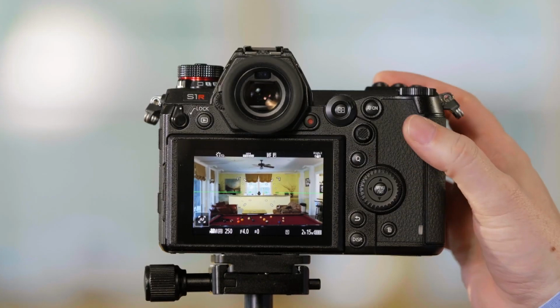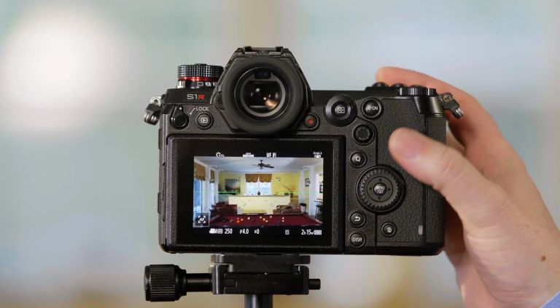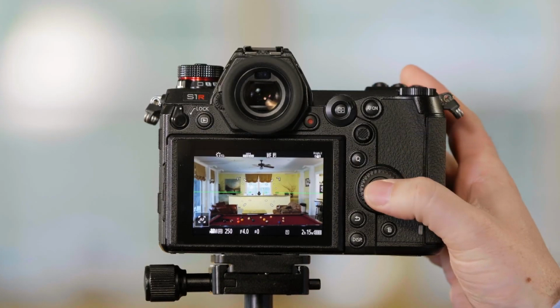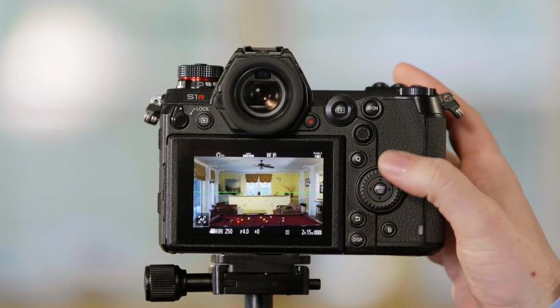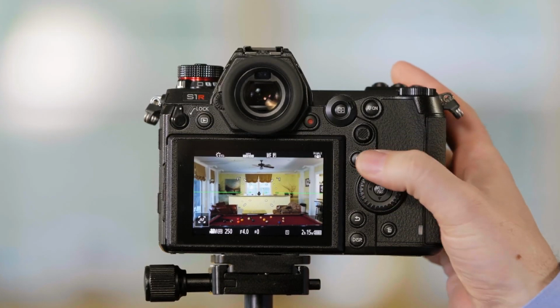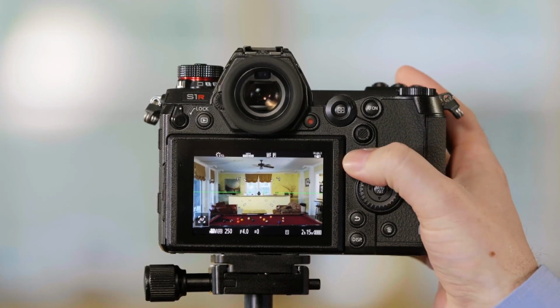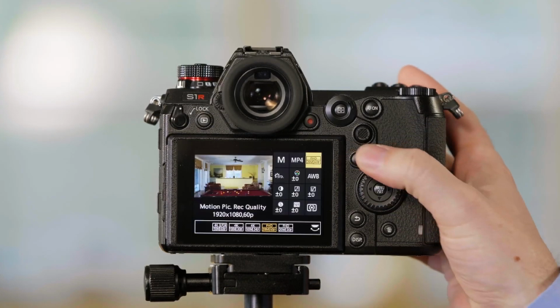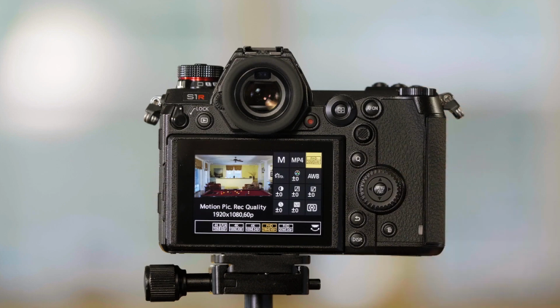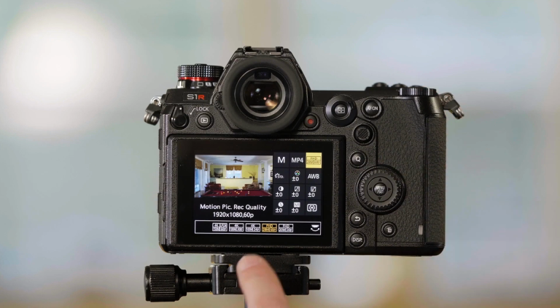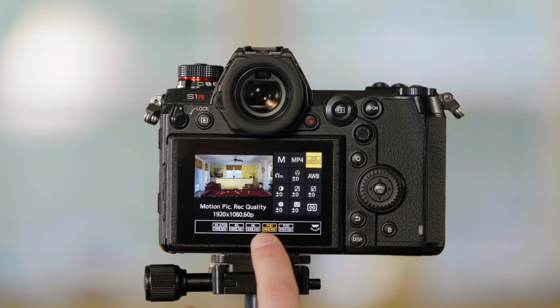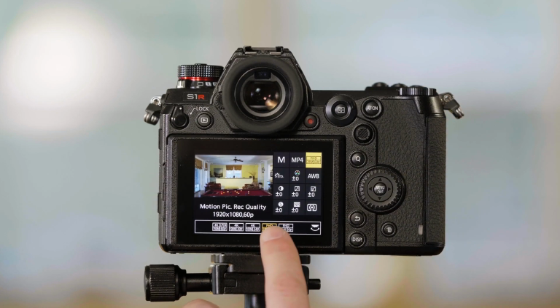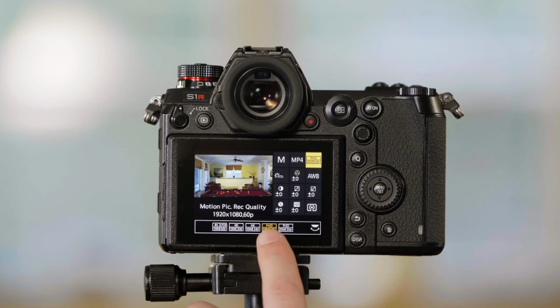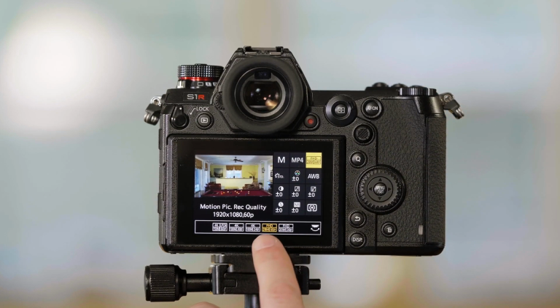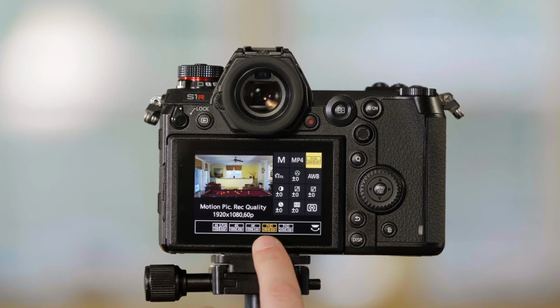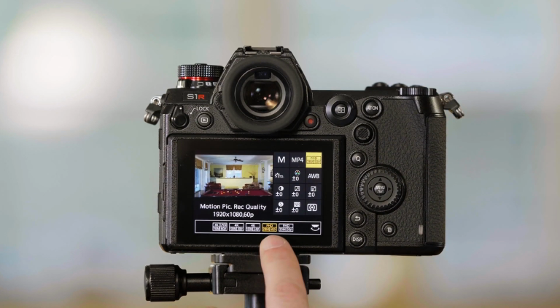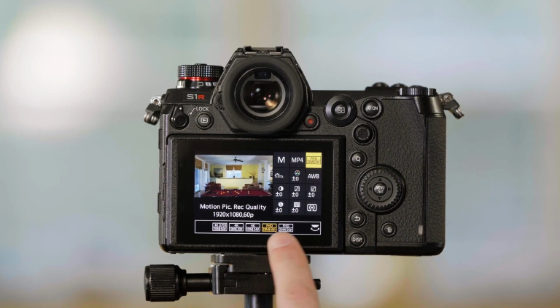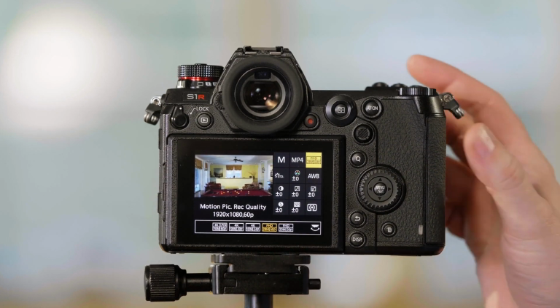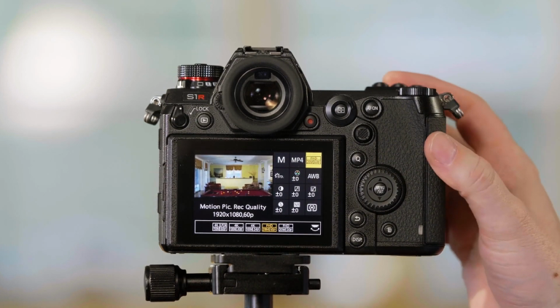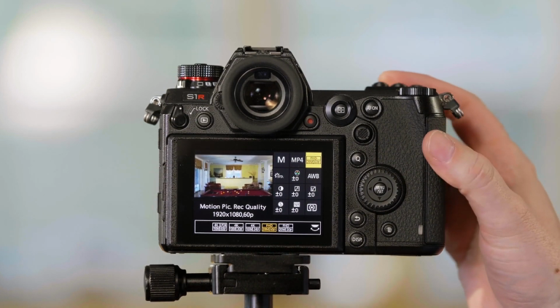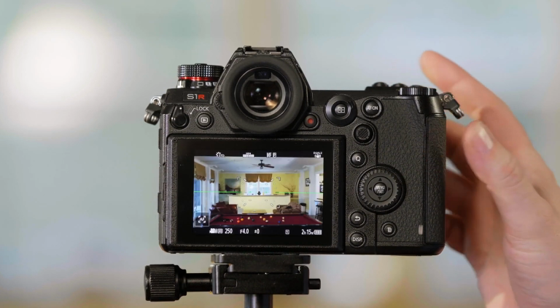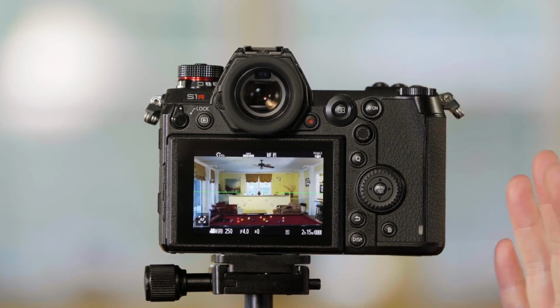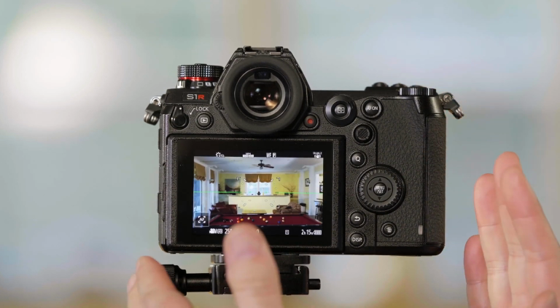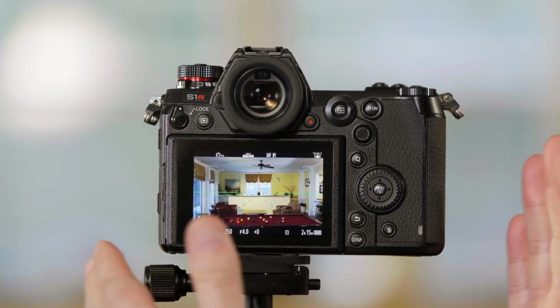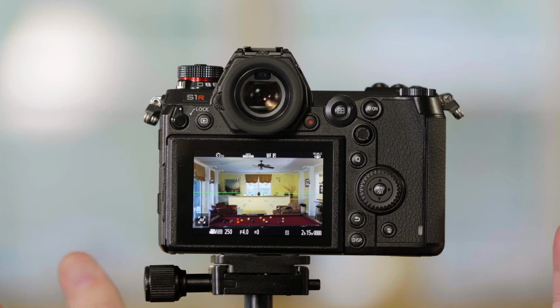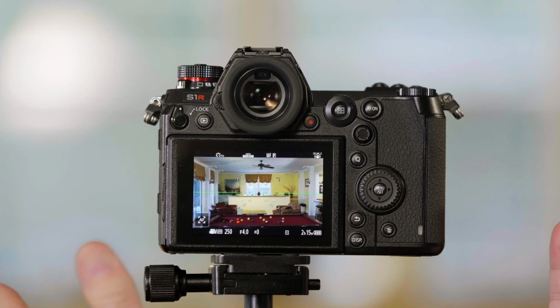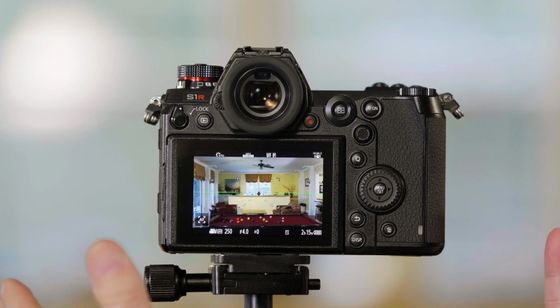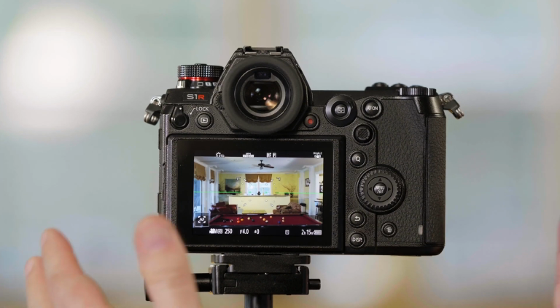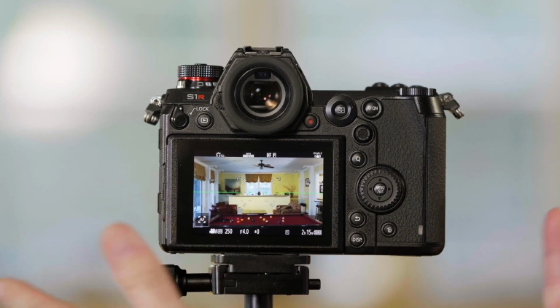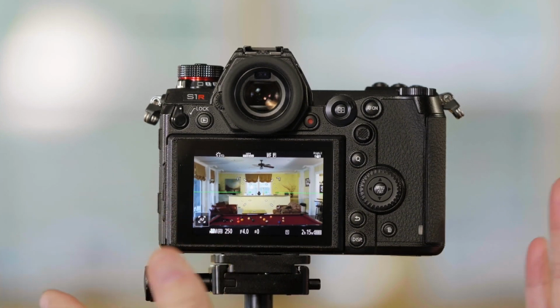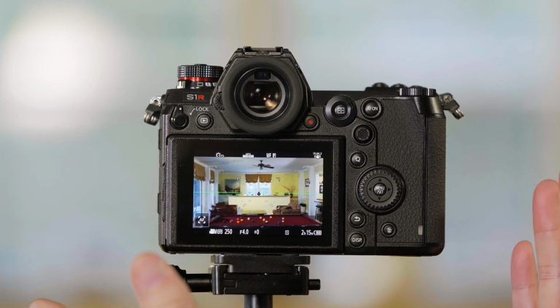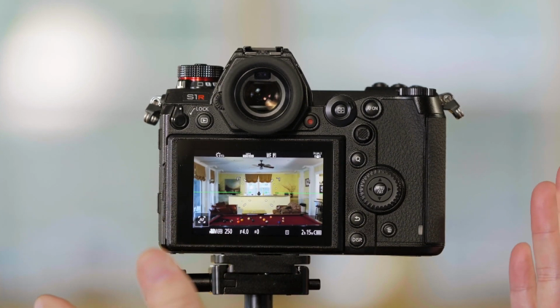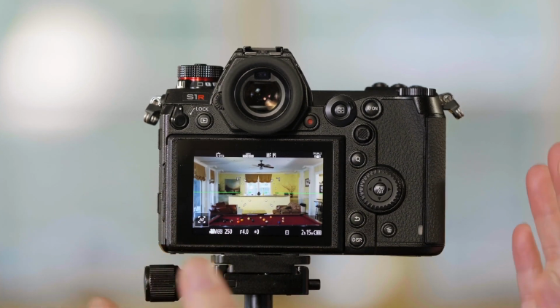First, I want to point out that right now we're showing you the framing of Full HD 60p, and we're using the entire sensor width — the full frame sensor width.